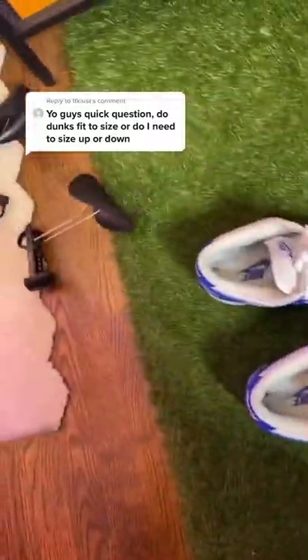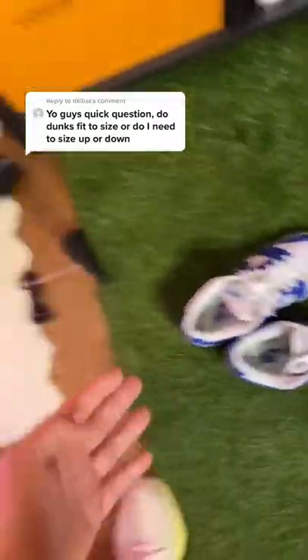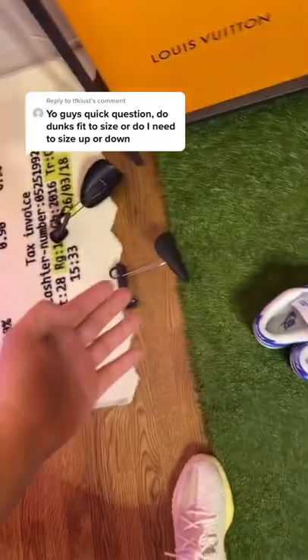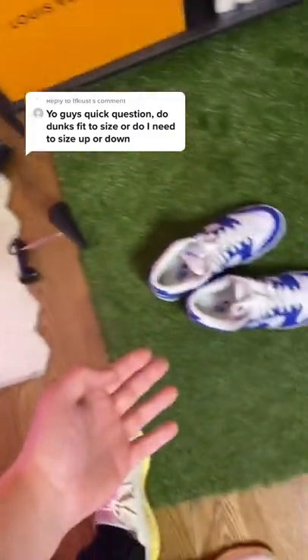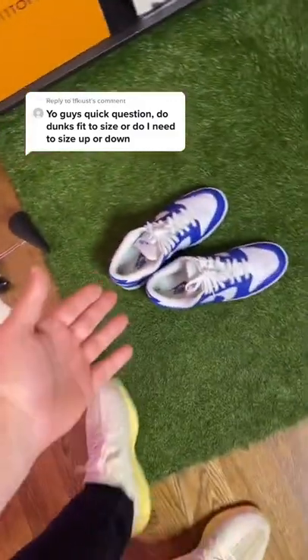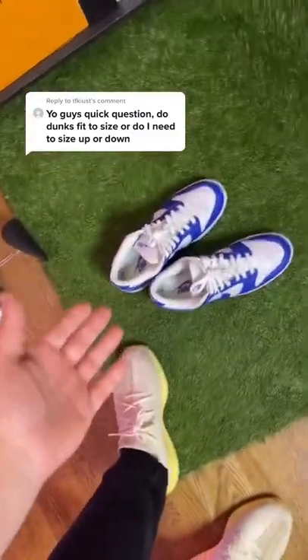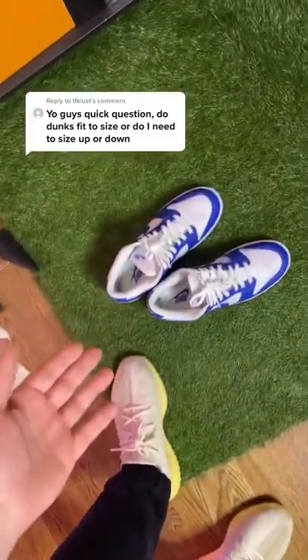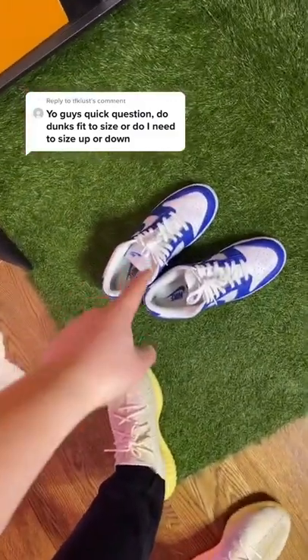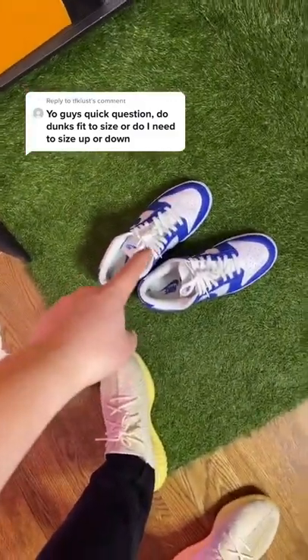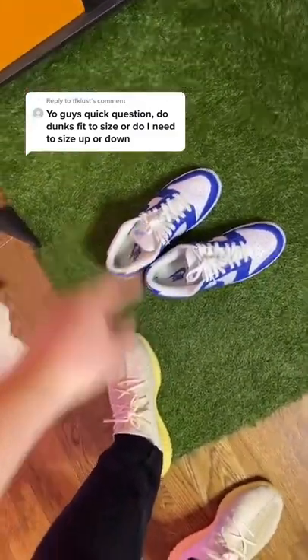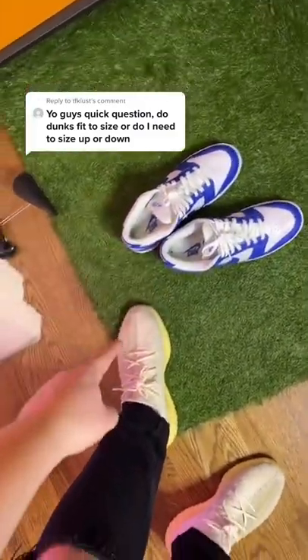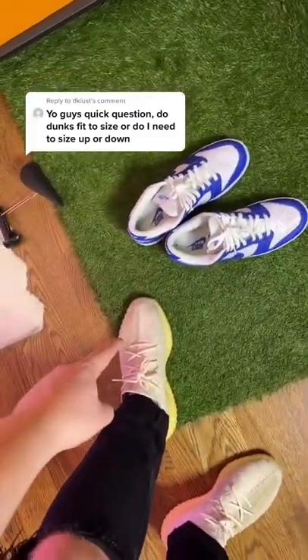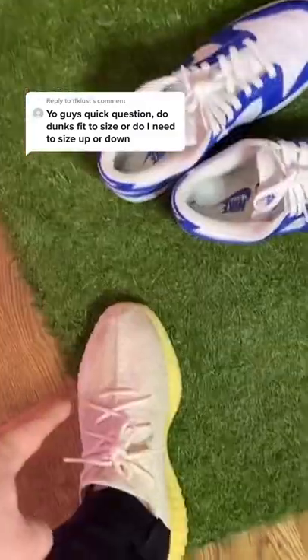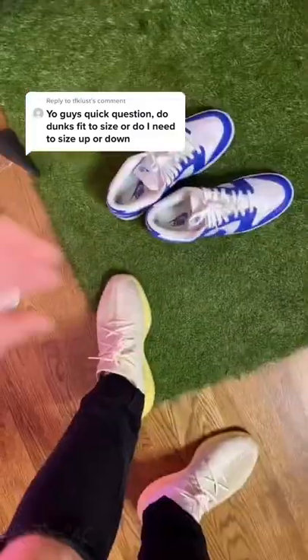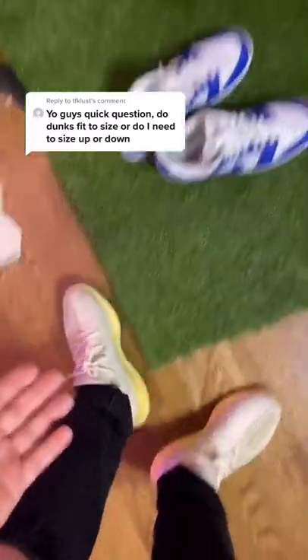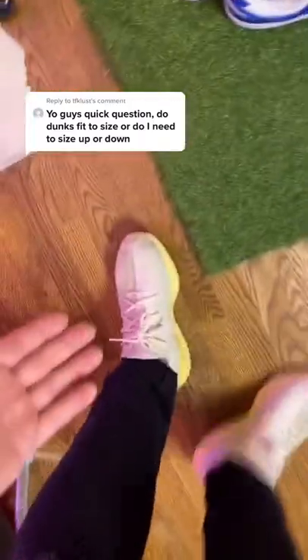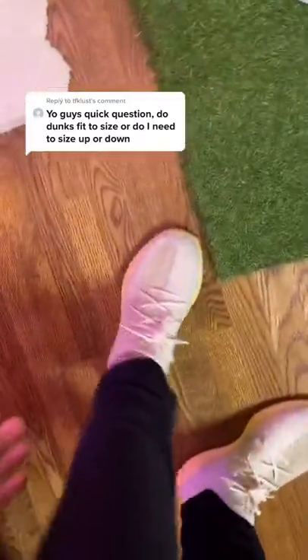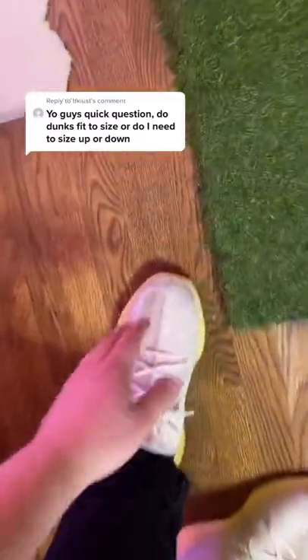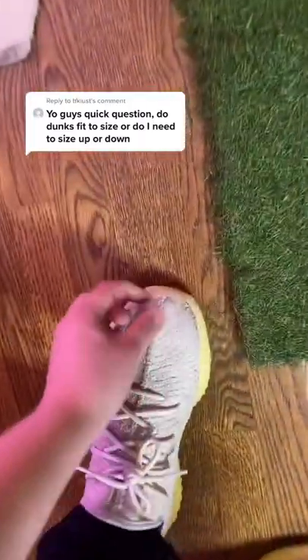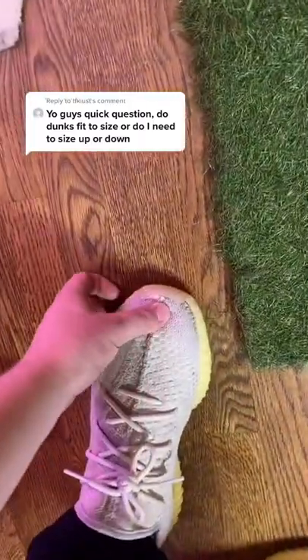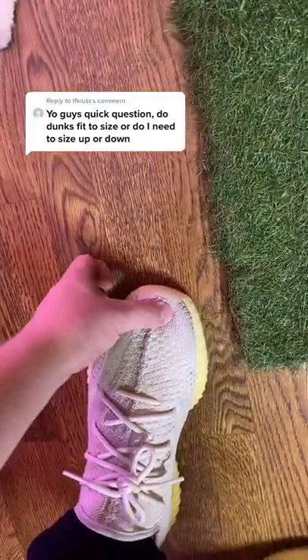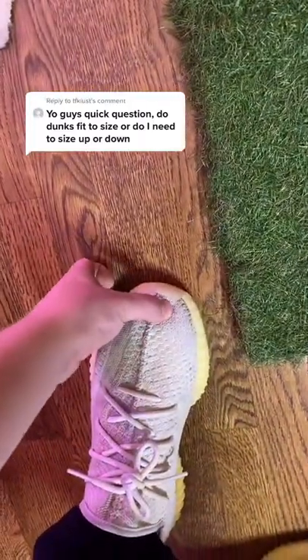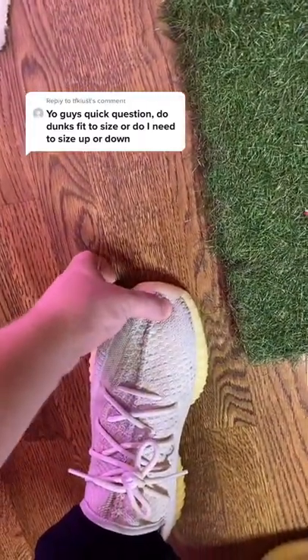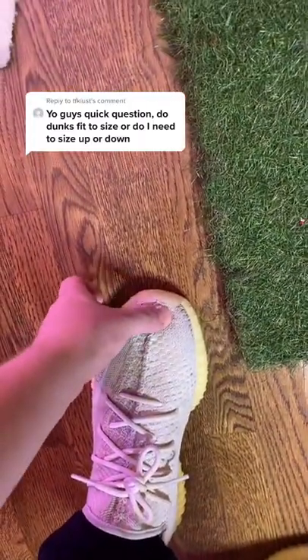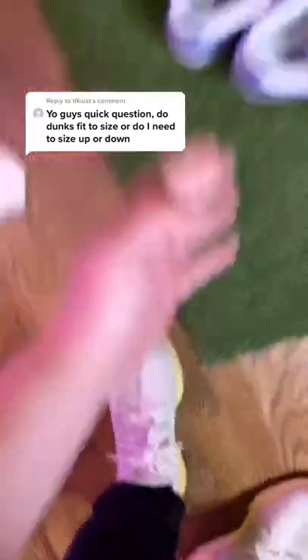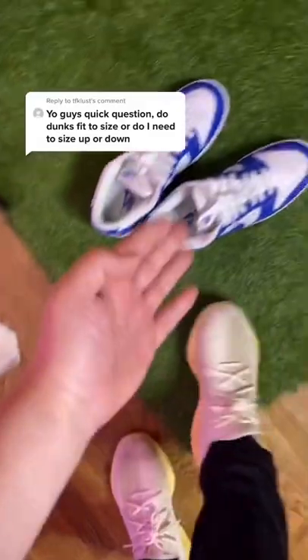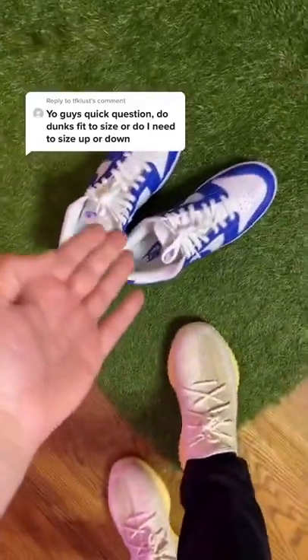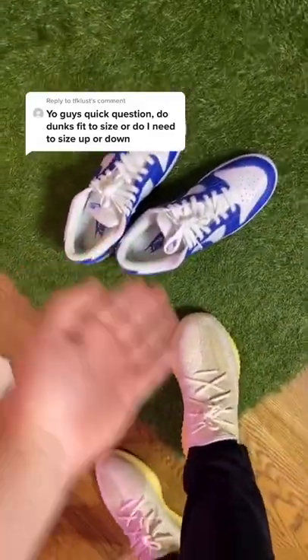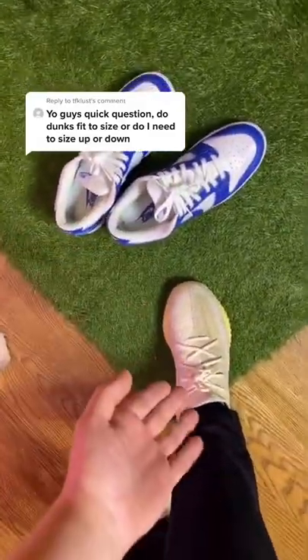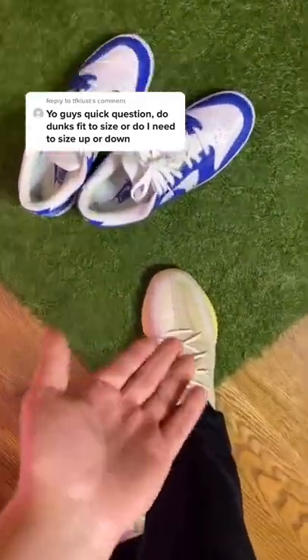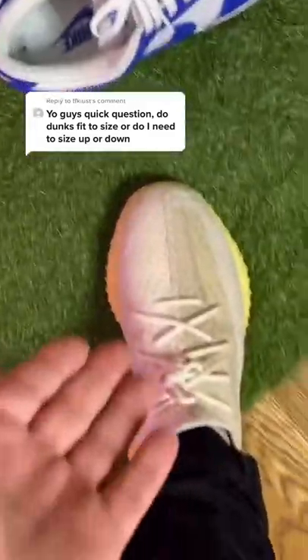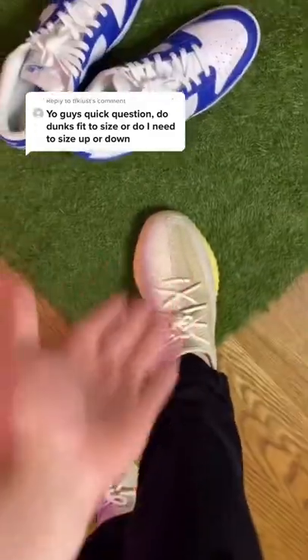So now that we've taken out the inserts, I'm going to do a size comparison of a Nike dunk low to a Yeezy 350. Normally, I'm a 10.5 in Yeezy 350s and my toe is right about here. Now let me put the dunk low on my right foot and let me show you the sizing.